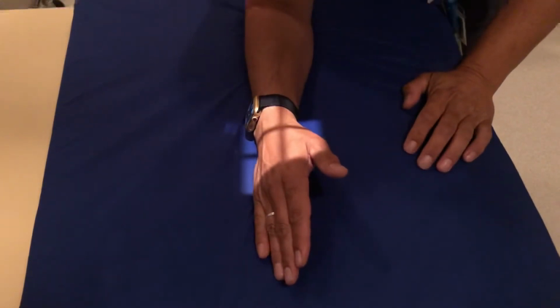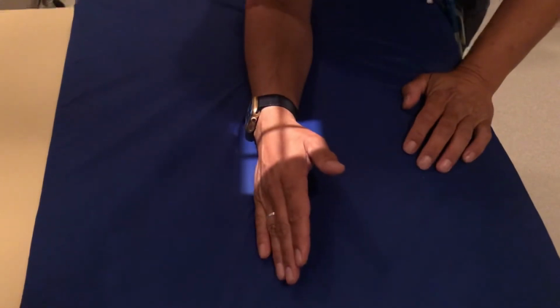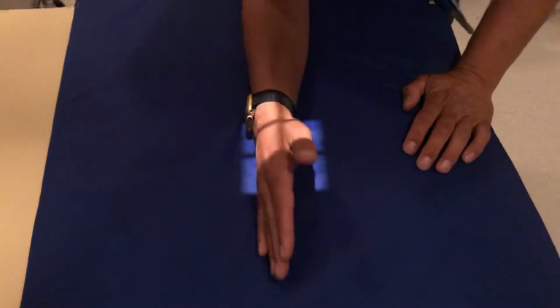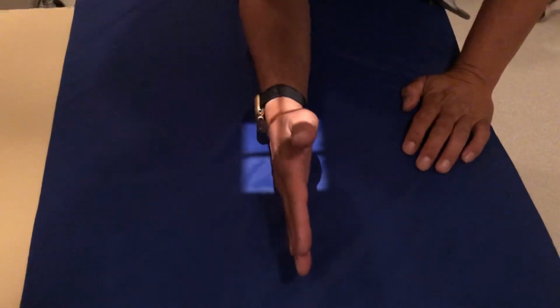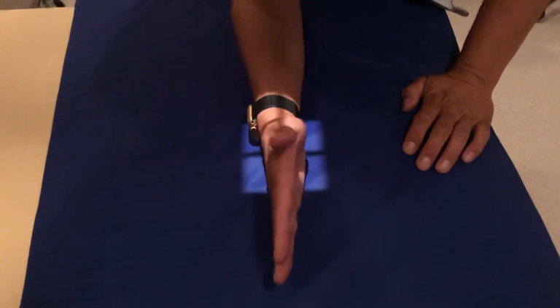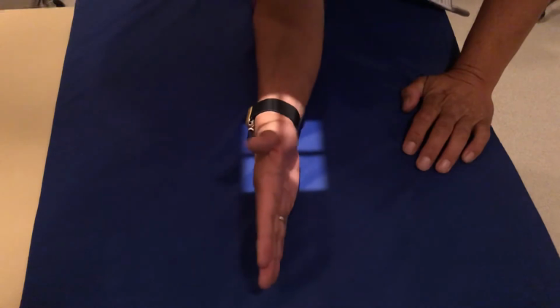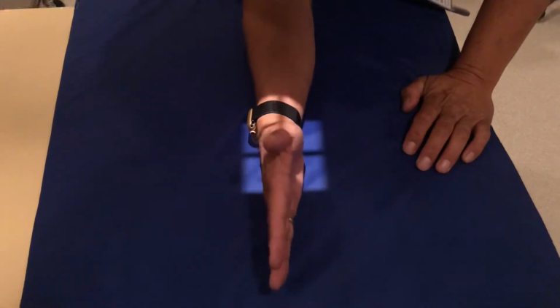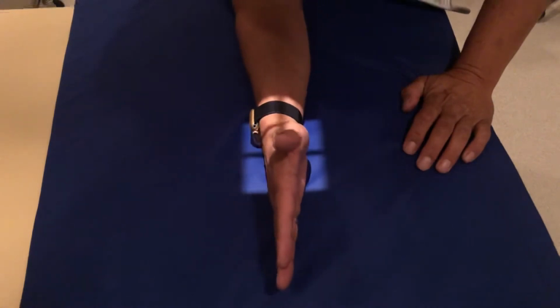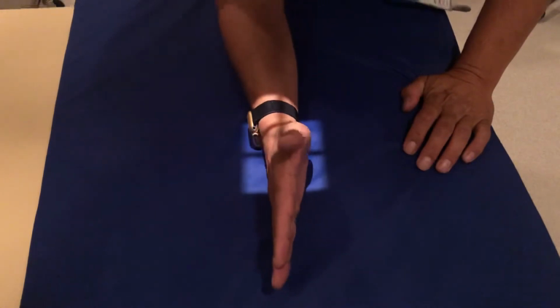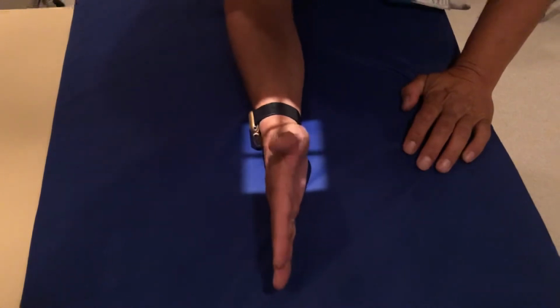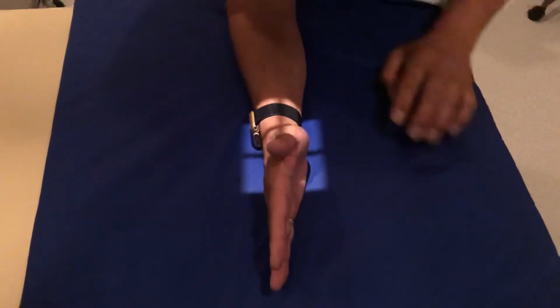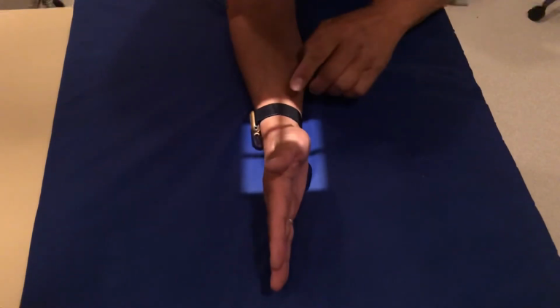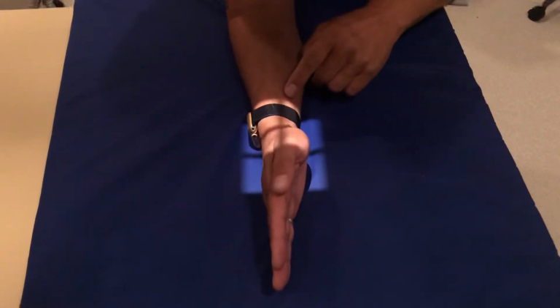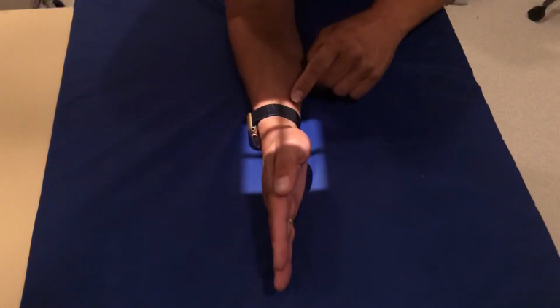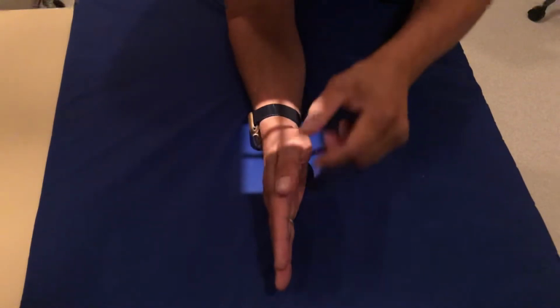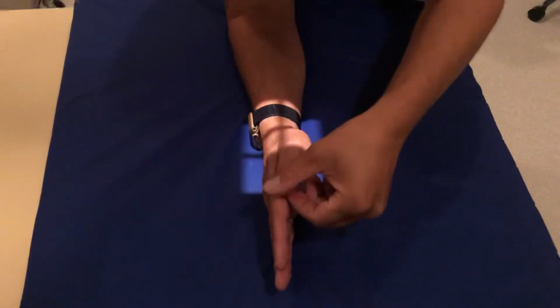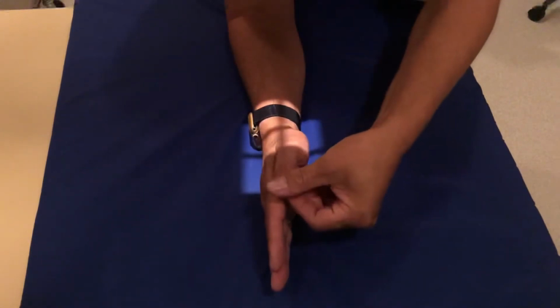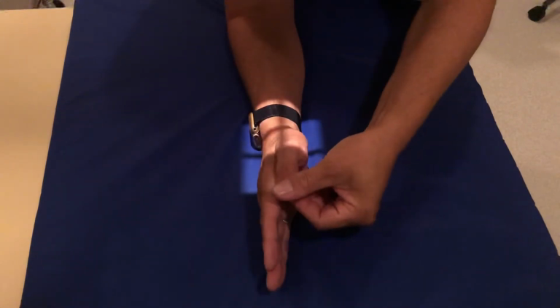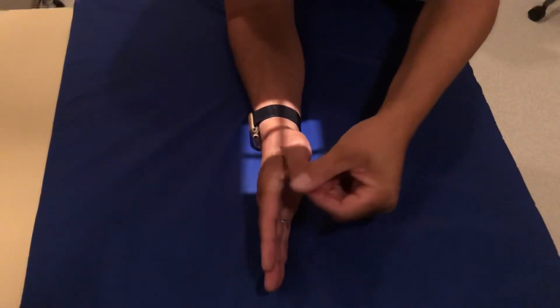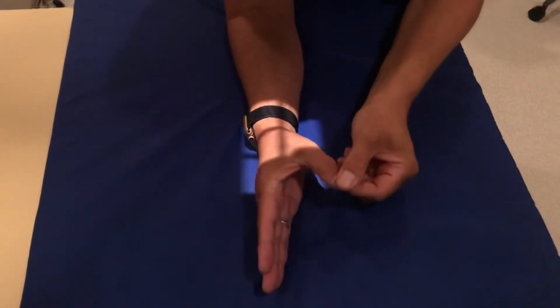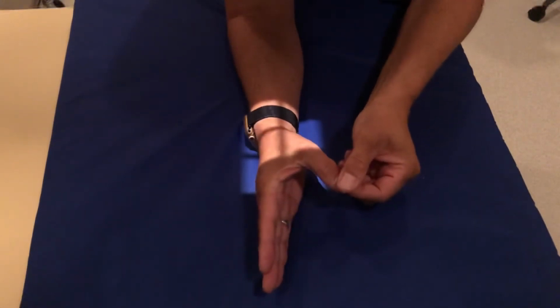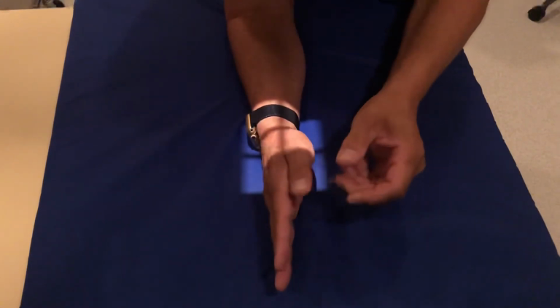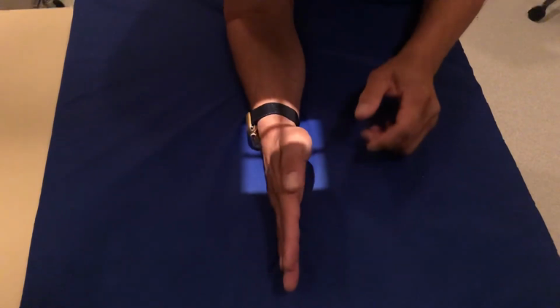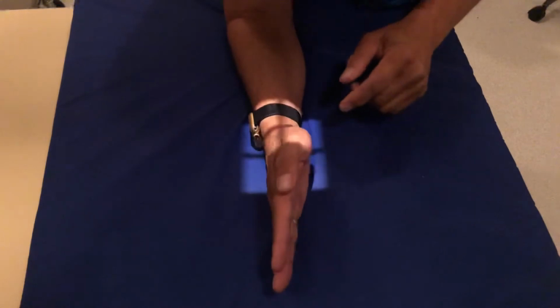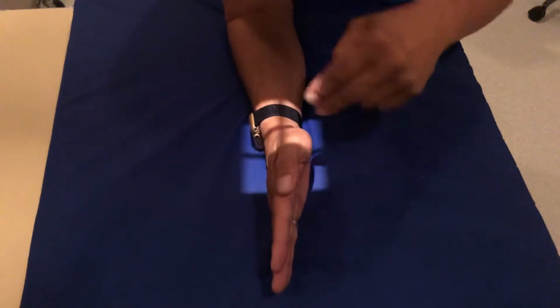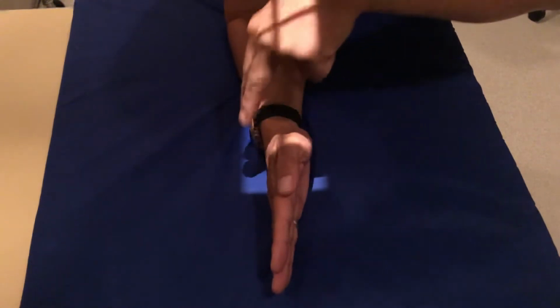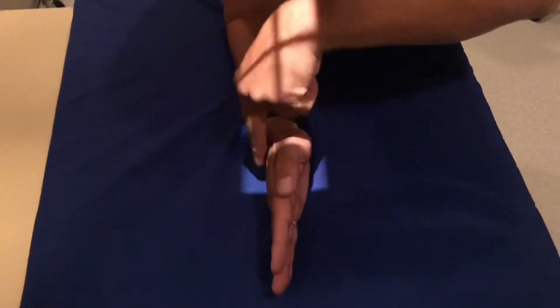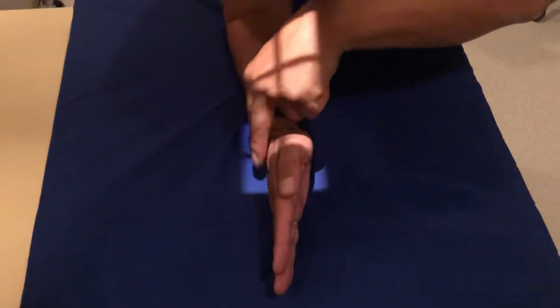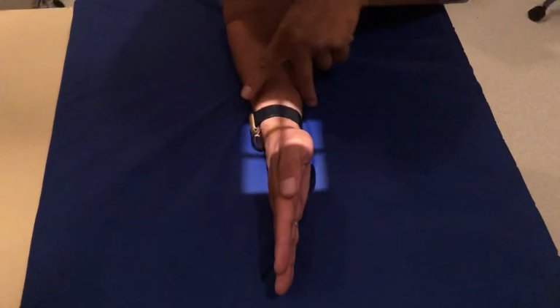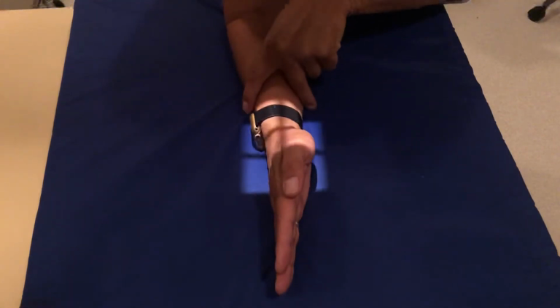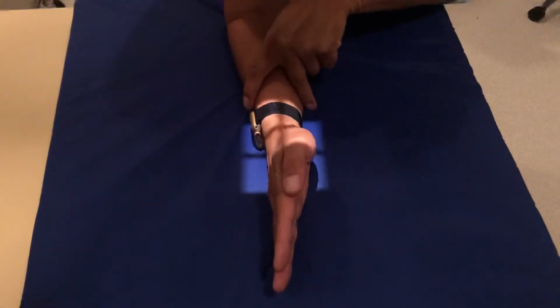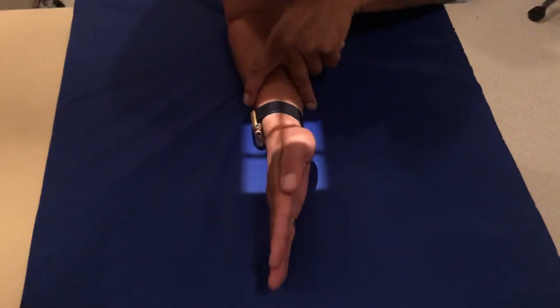The third view is going to be a lateral — a true lateral, just like that. You can keep your thumb here or off to the side, but this is going to be straight up and down, a true lateral view.